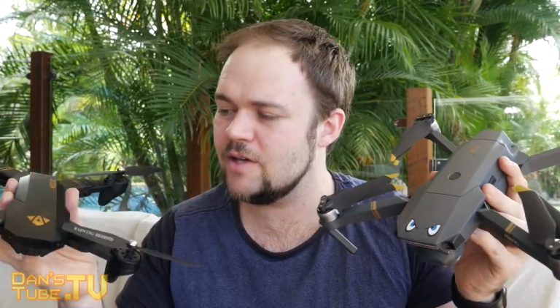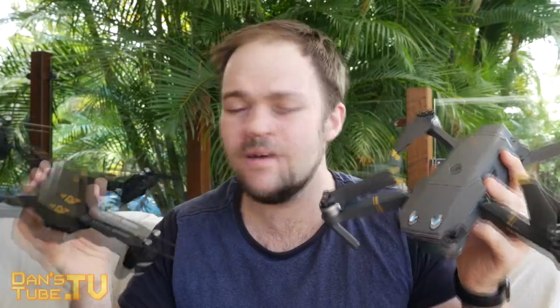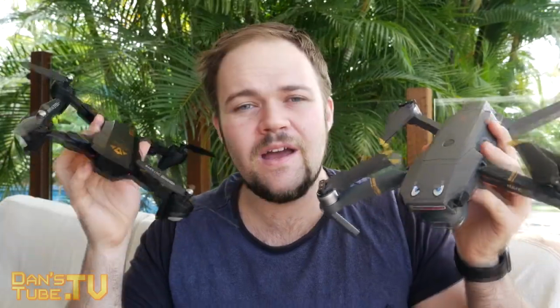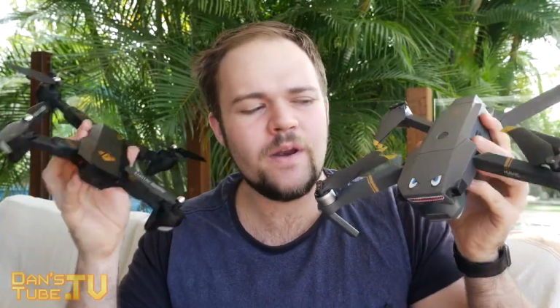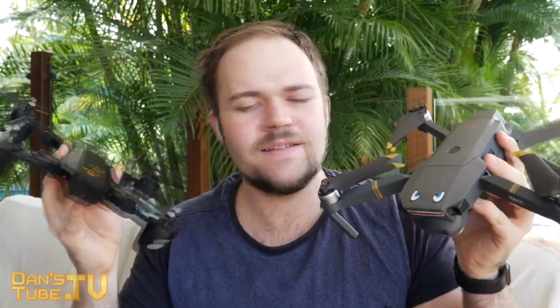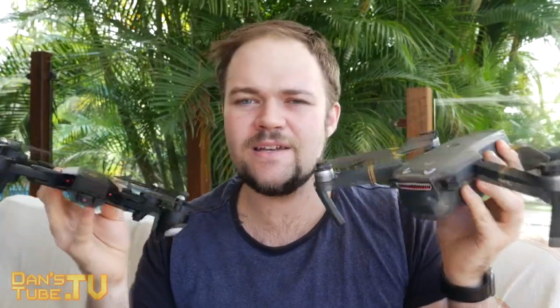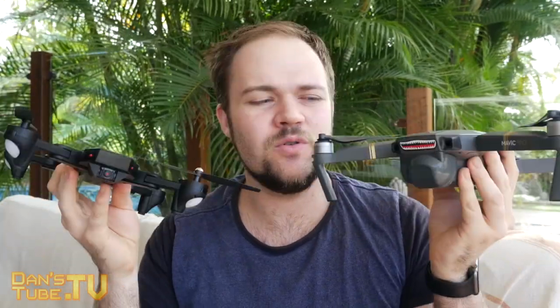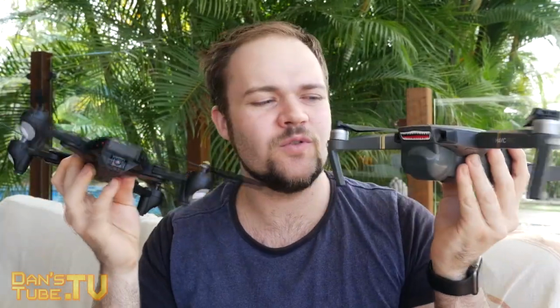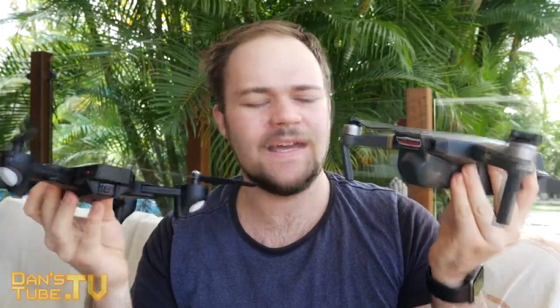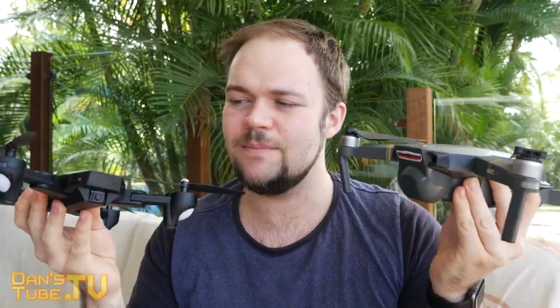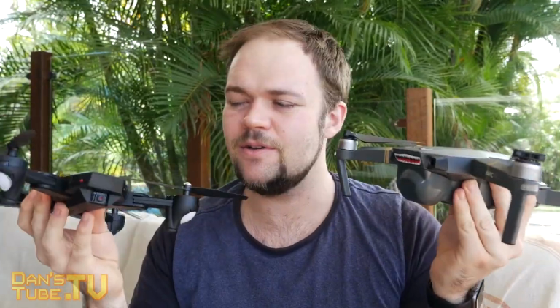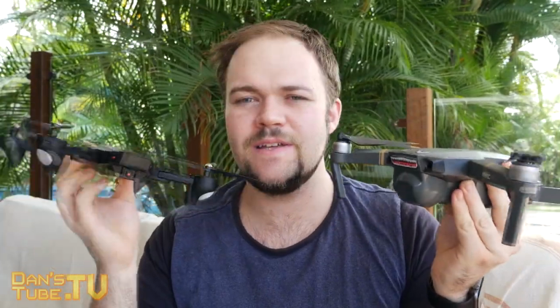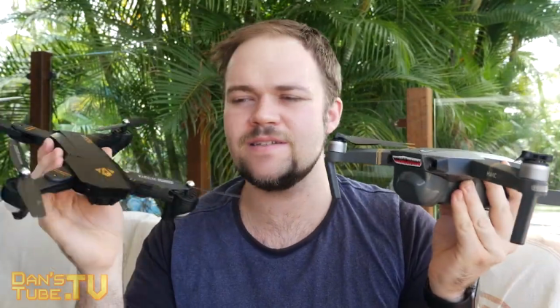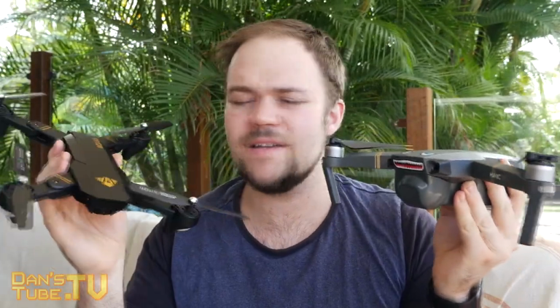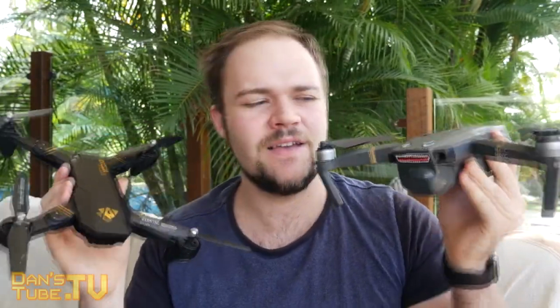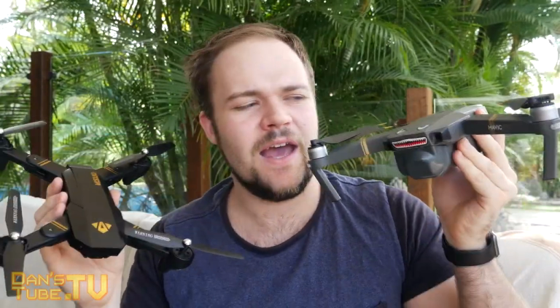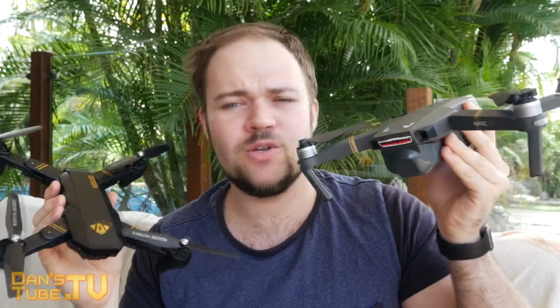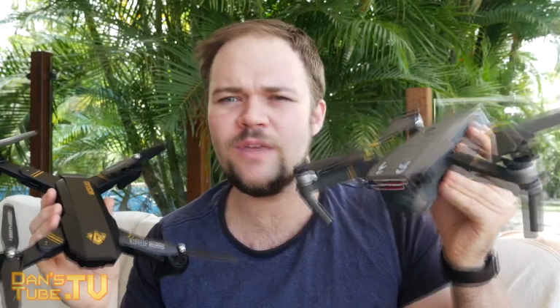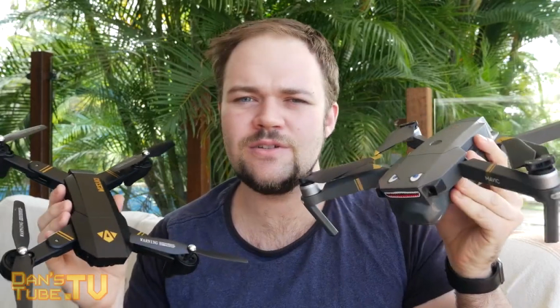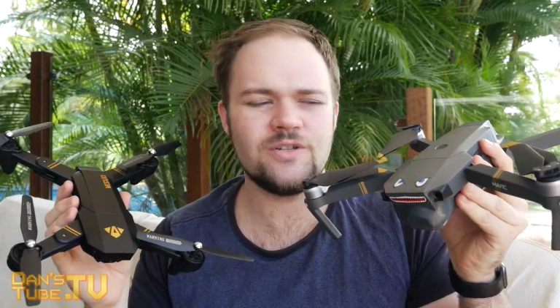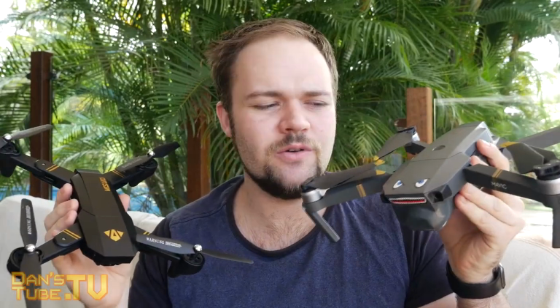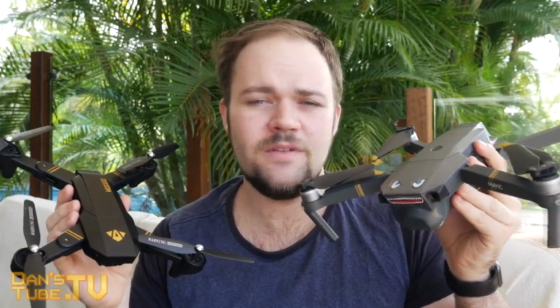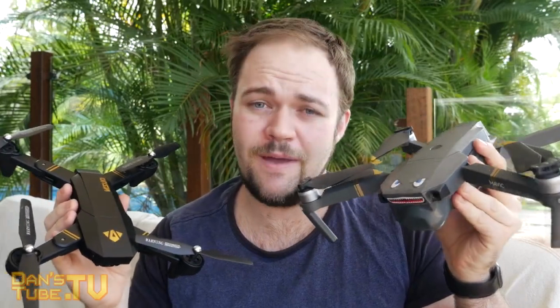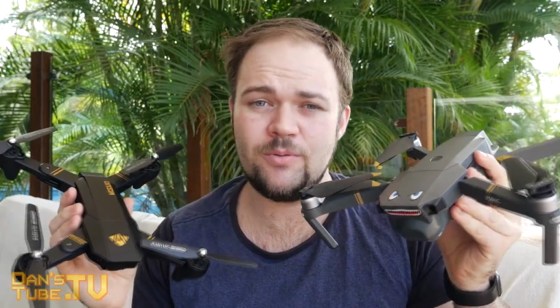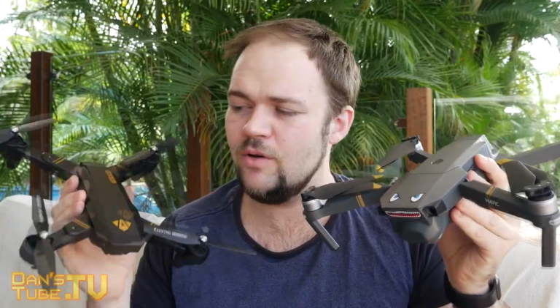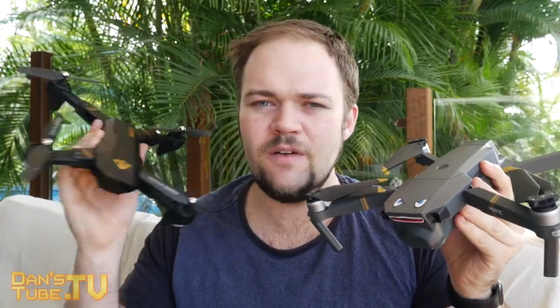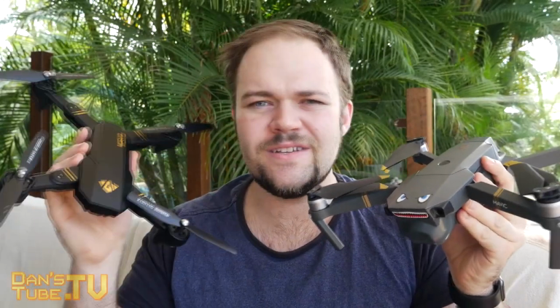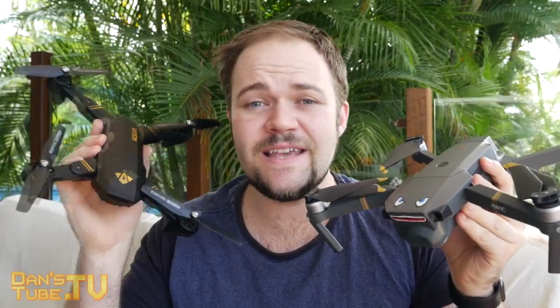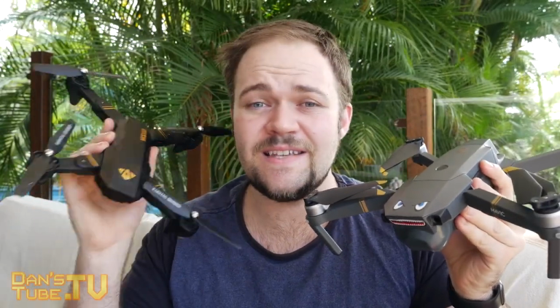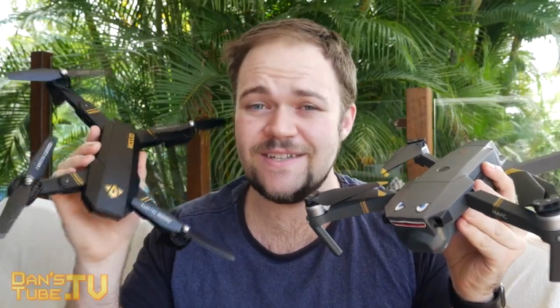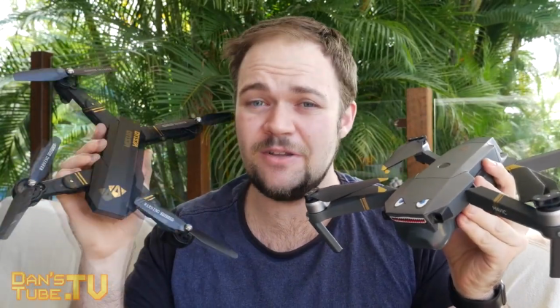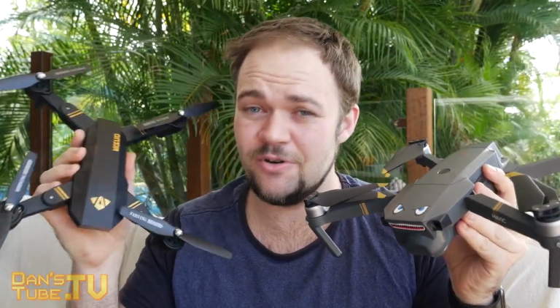So what I decided to do for today's episode is discuss a $2,000 drone, the Mavic Pro, versus a $70 drone.